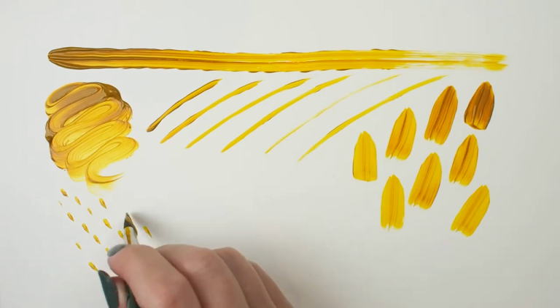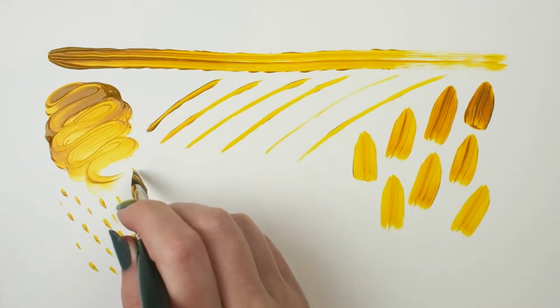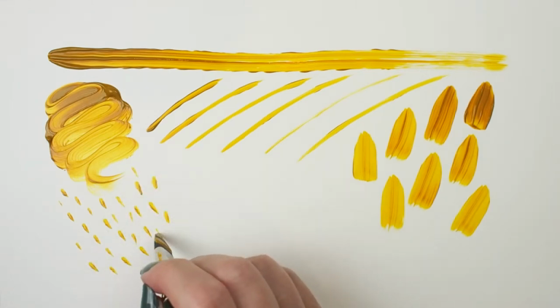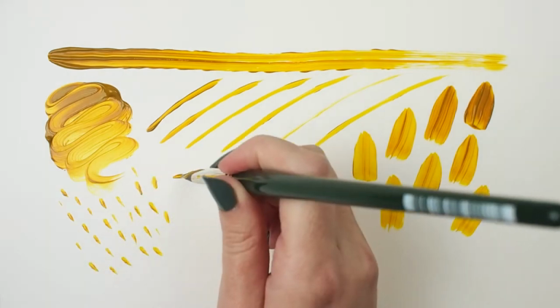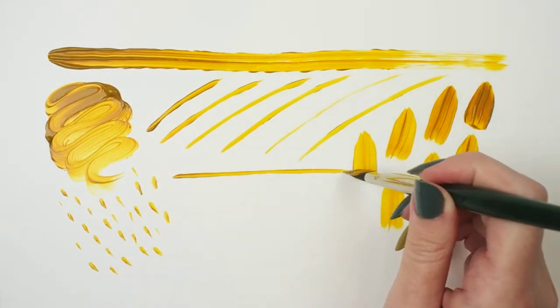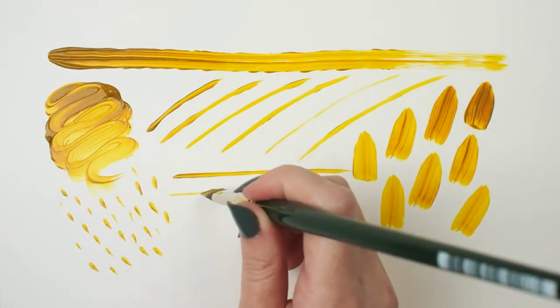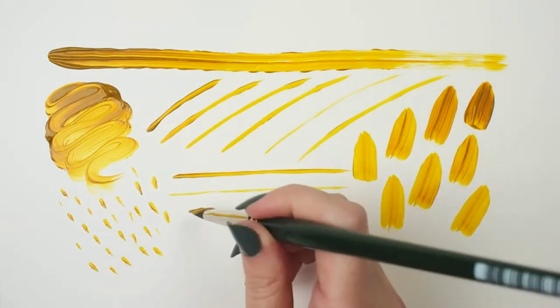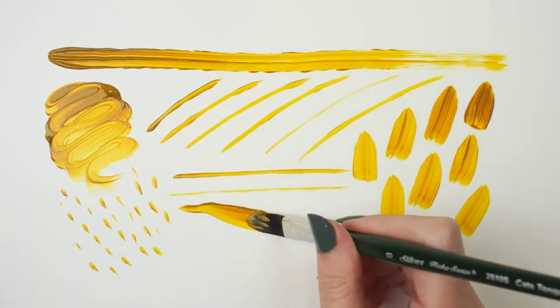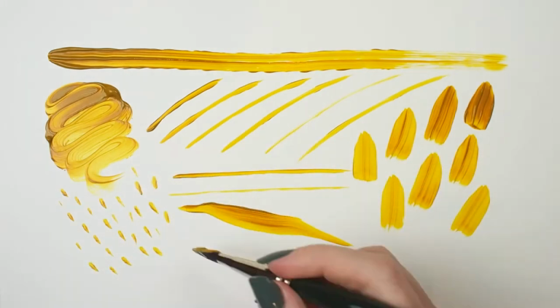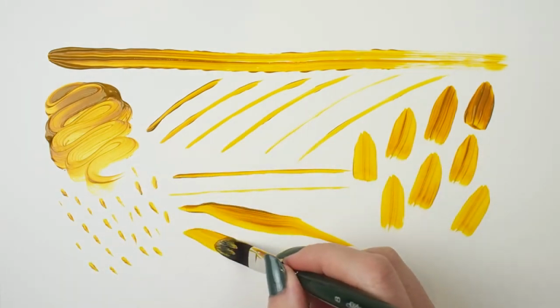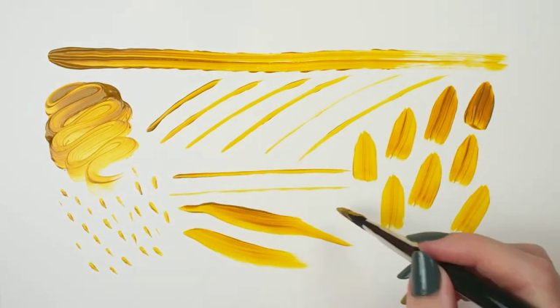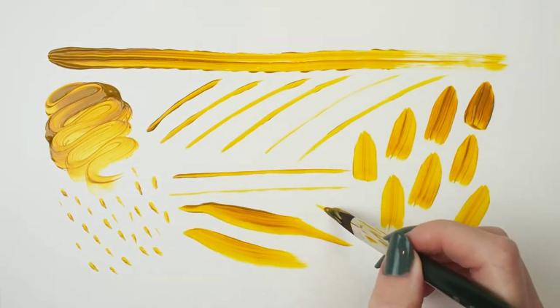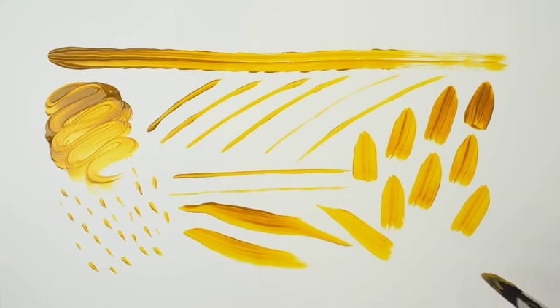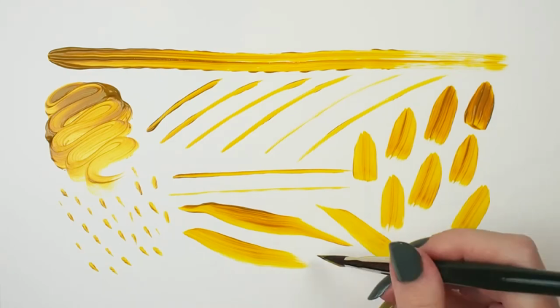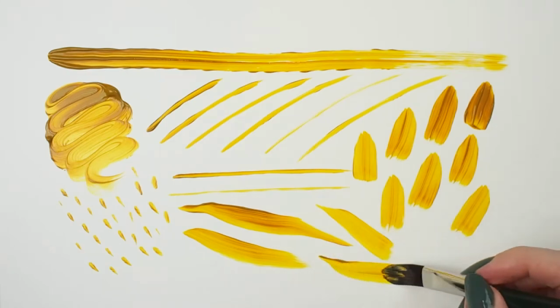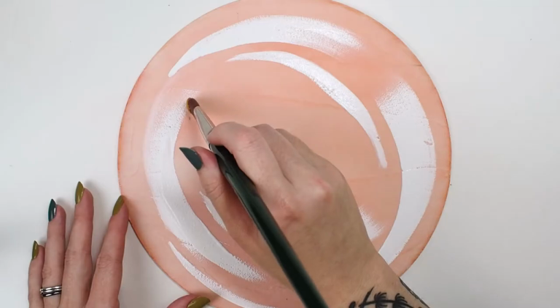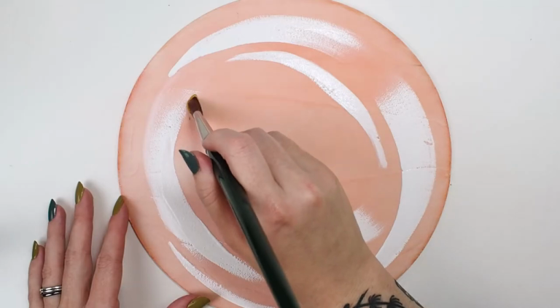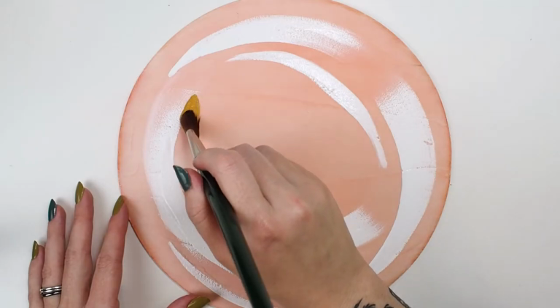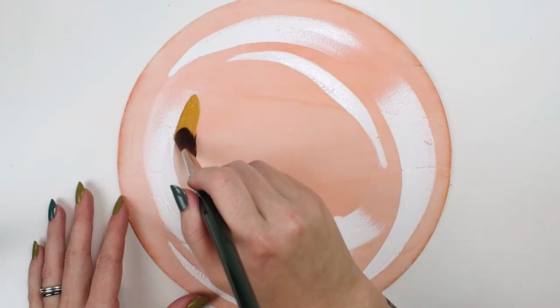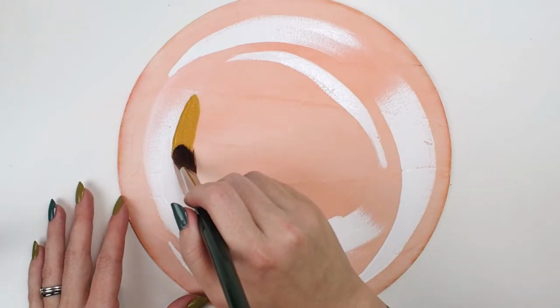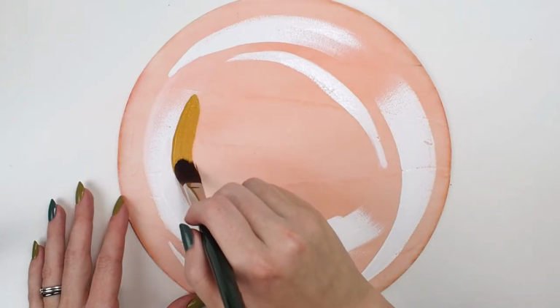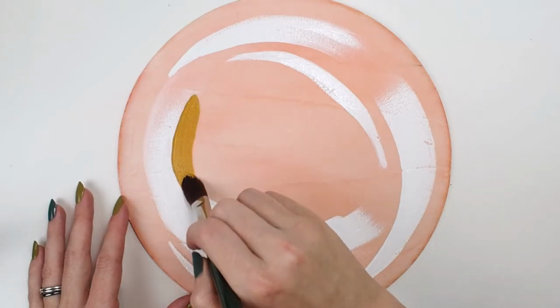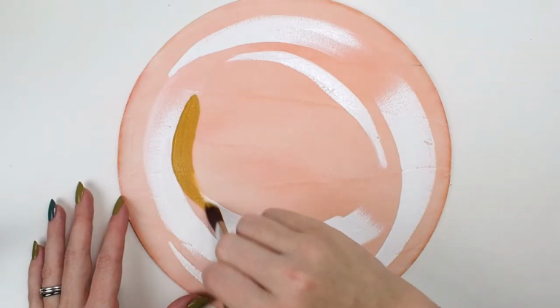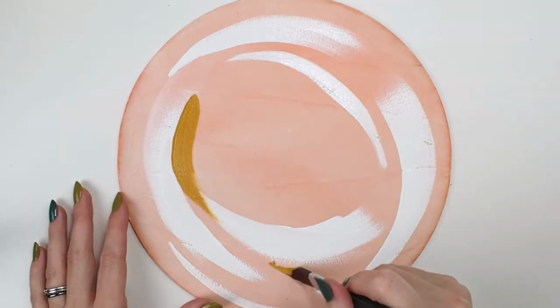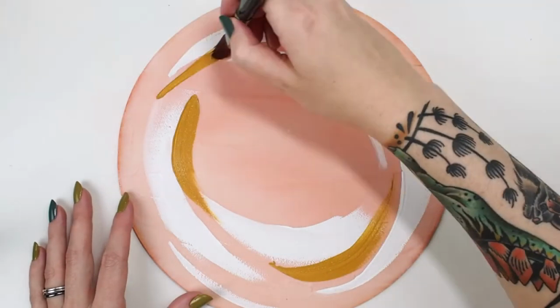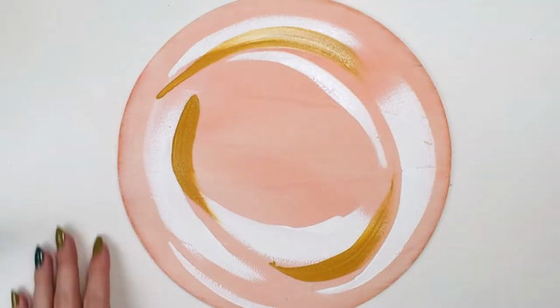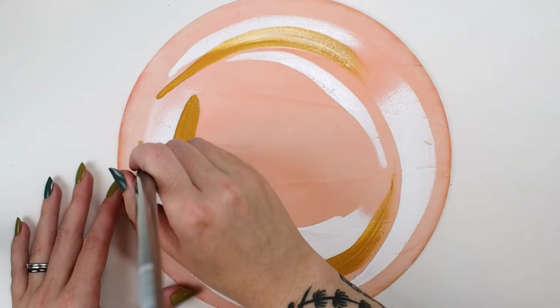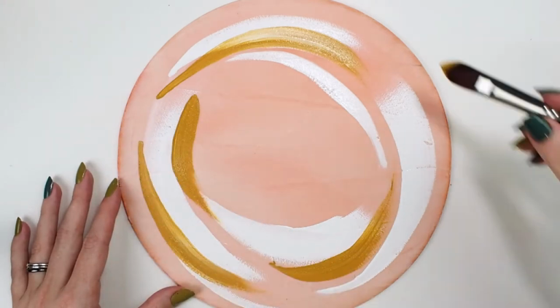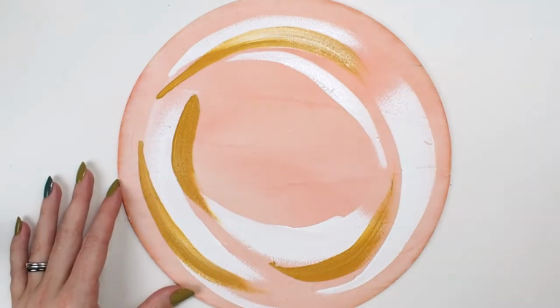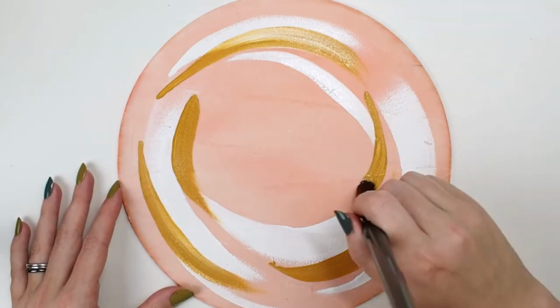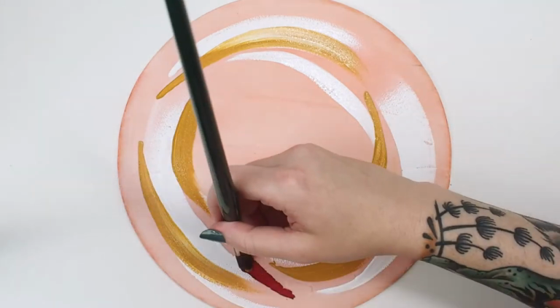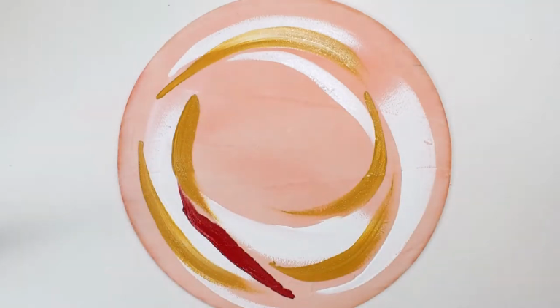This line is designed for use with heavy body acrylics and oils, but some watercolor and gouache artists enjoy using them too. It's a great tool for floral marks, feathers, and other organic shapes.